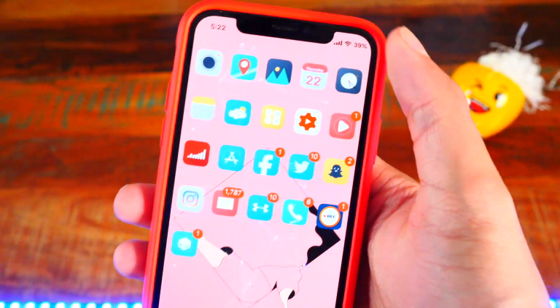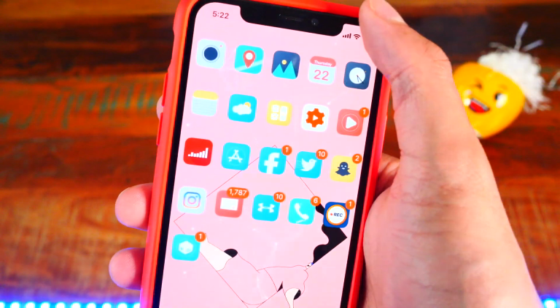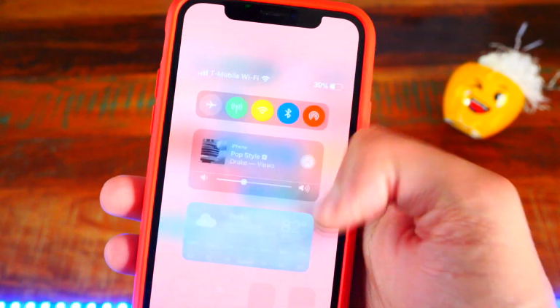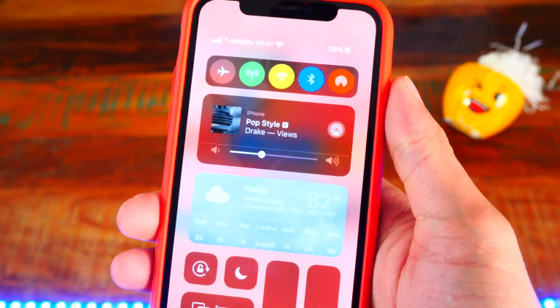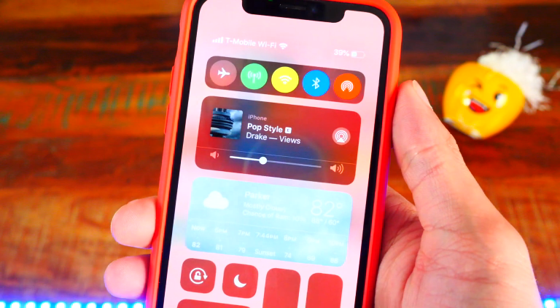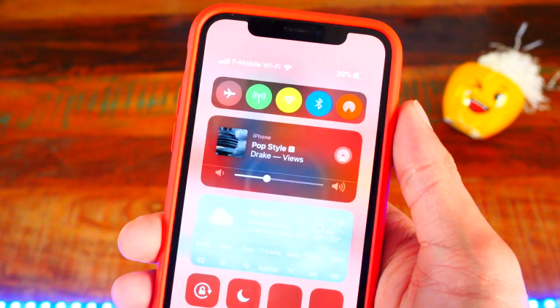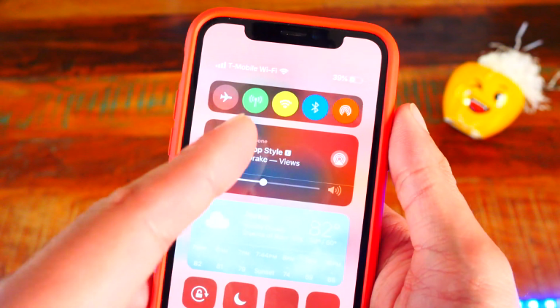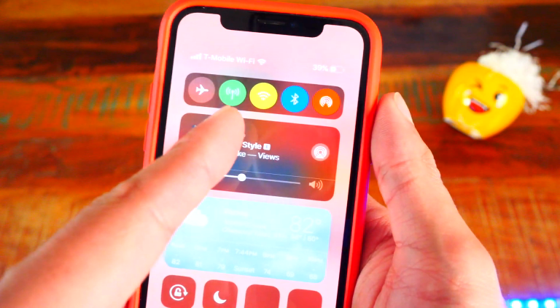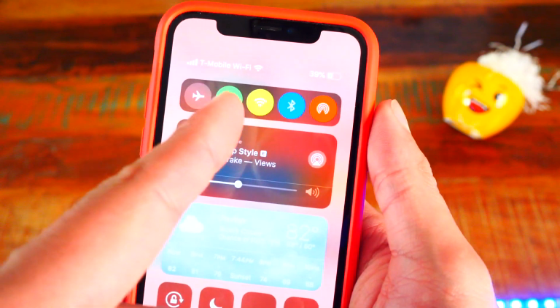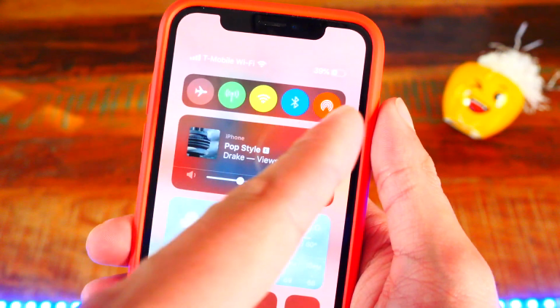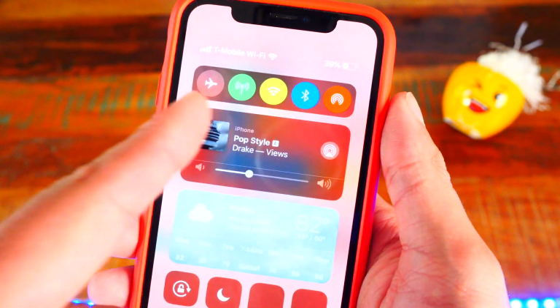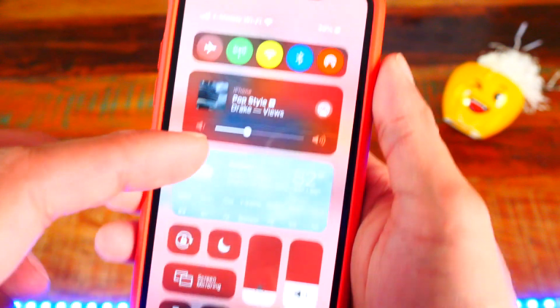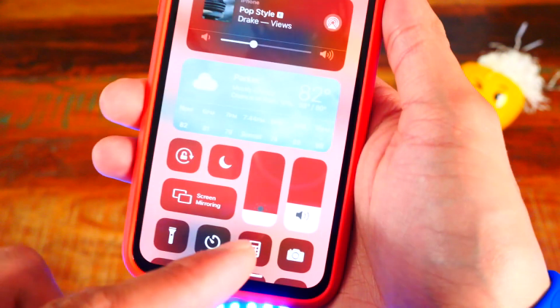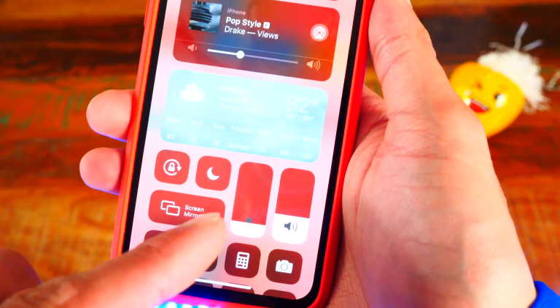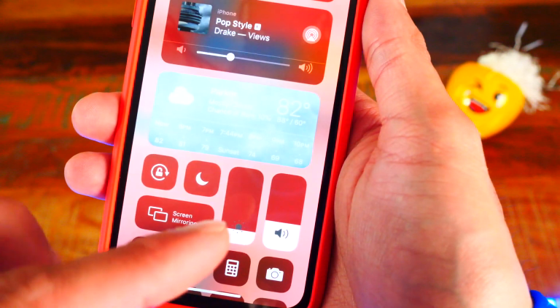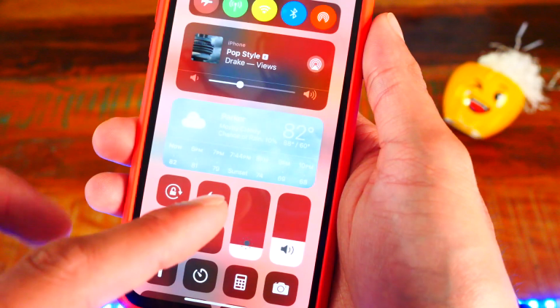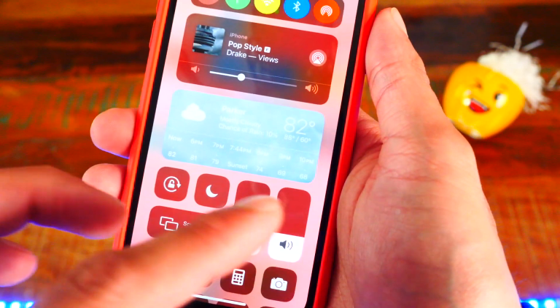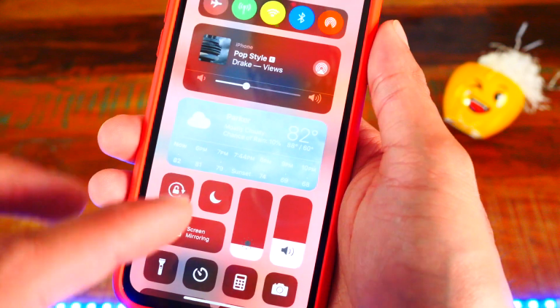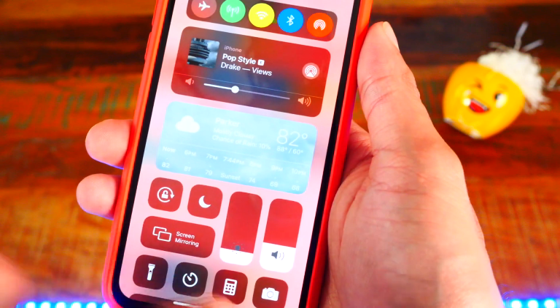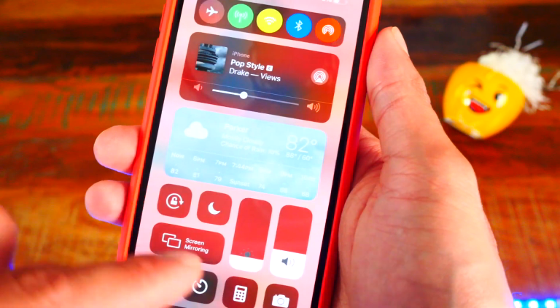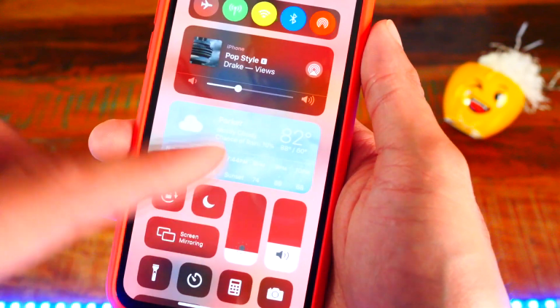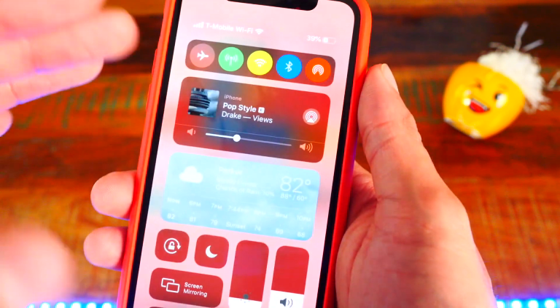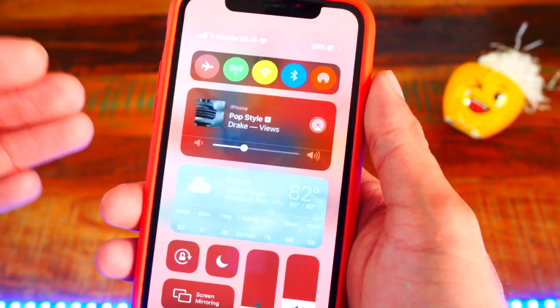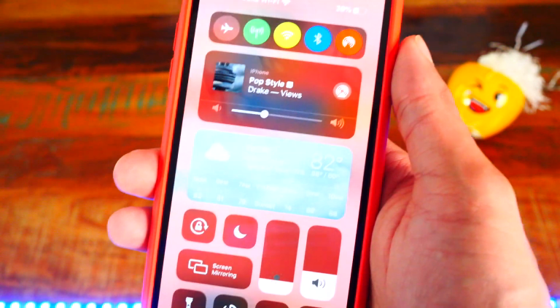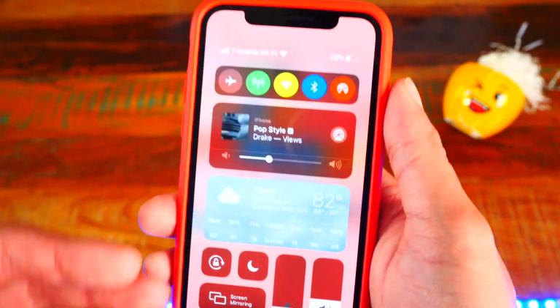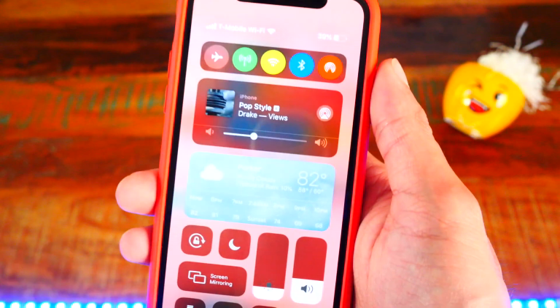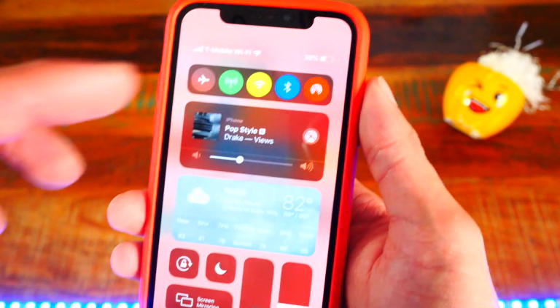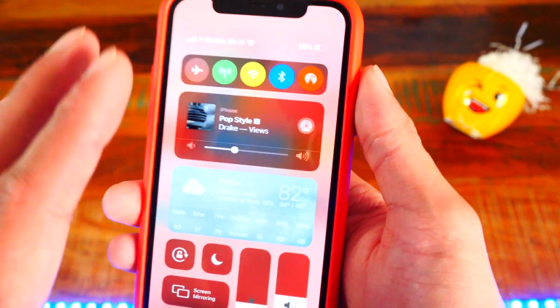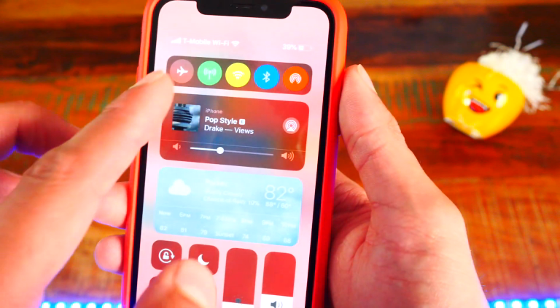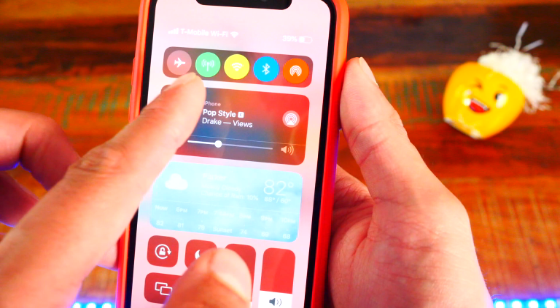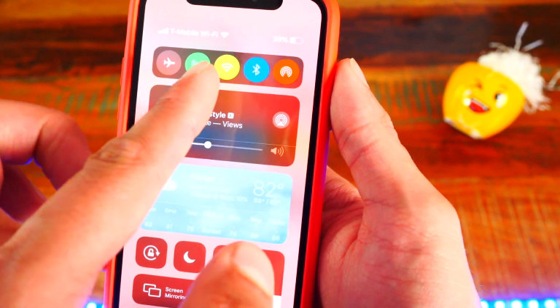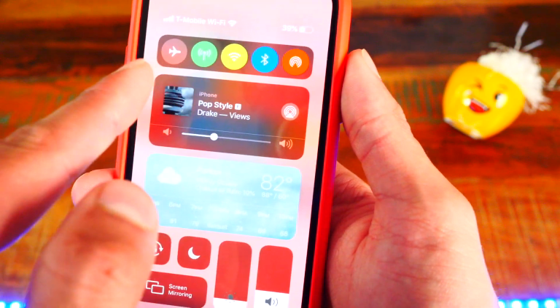The thirteenth tweak is called Magma Pro. You can see I have these icons with color, and I can also change the color of my brightness and volume and all these other toggles in control center. I can change all the colors and it looks so cool. I just experimented with it and you guys can see it looks awesome. This tweak is called Magma Pro.